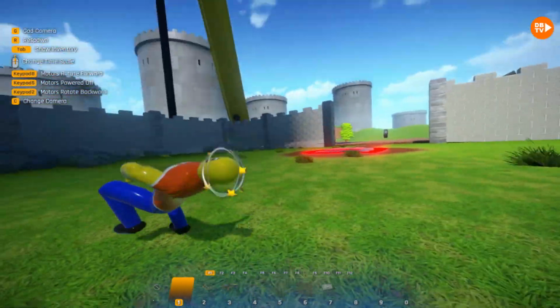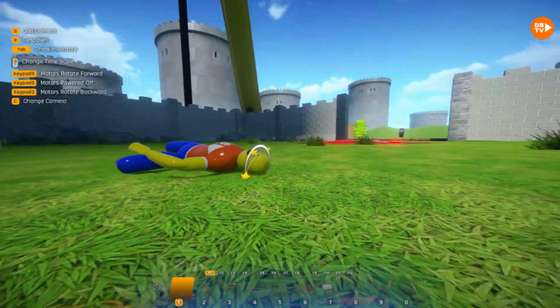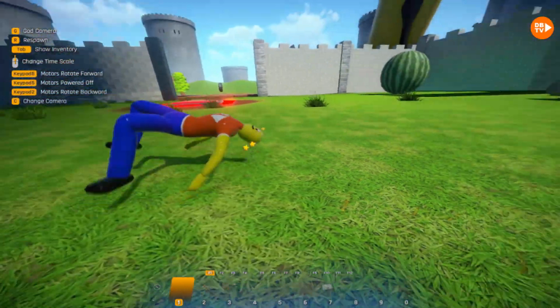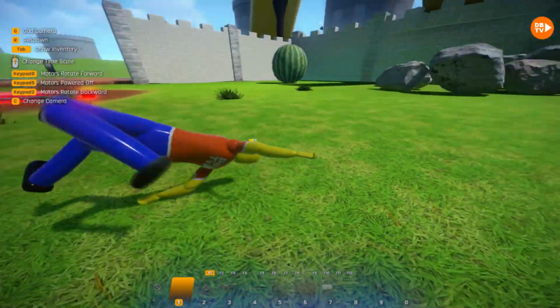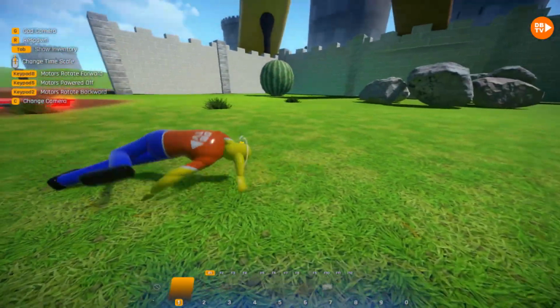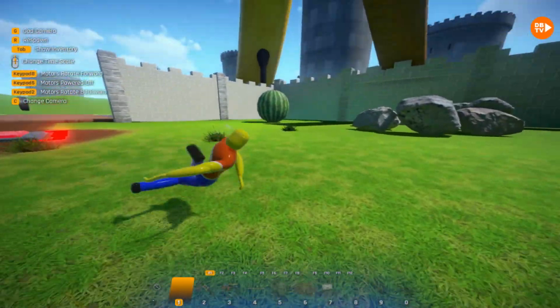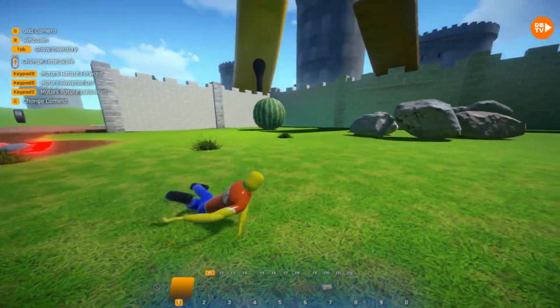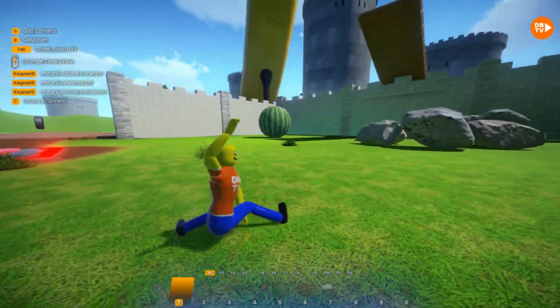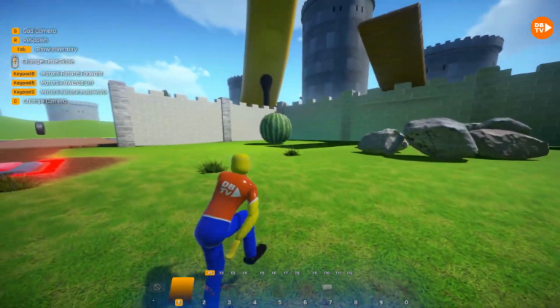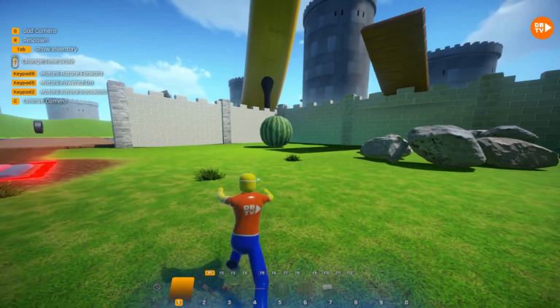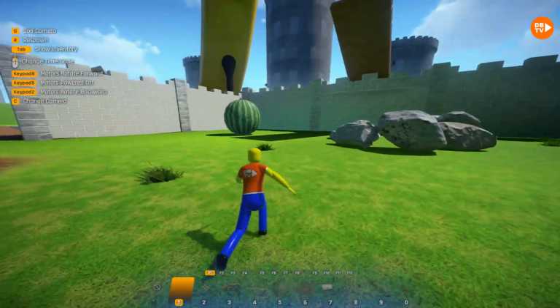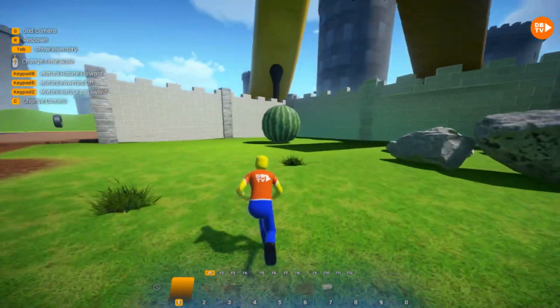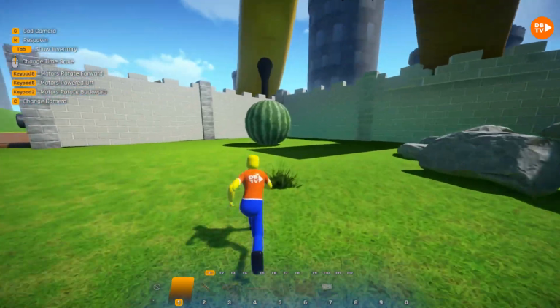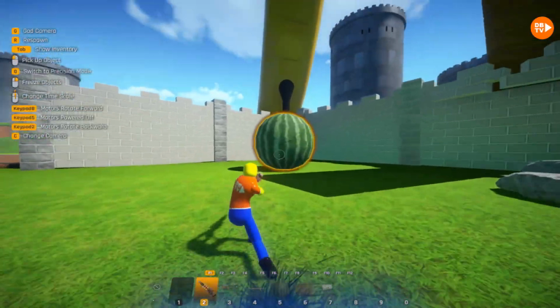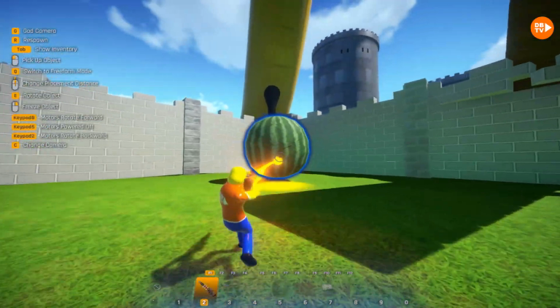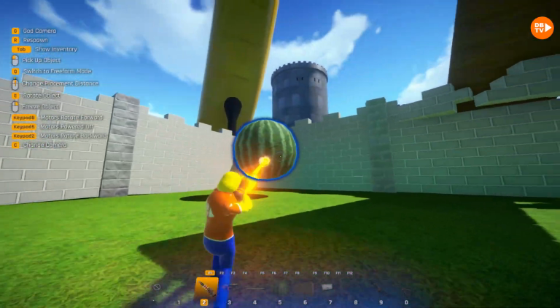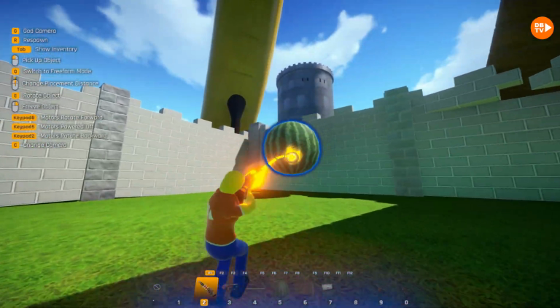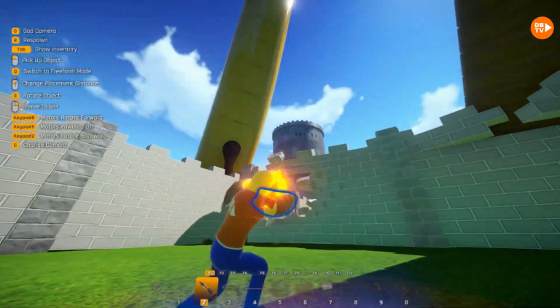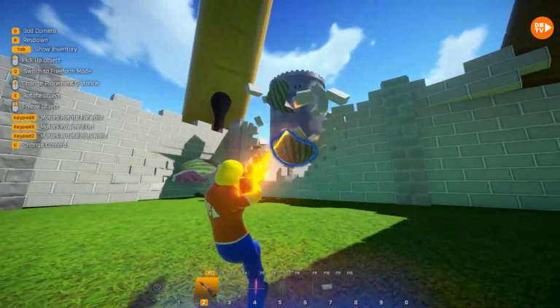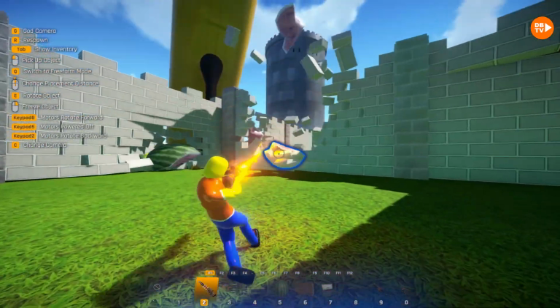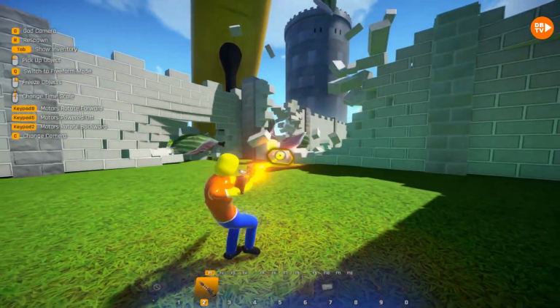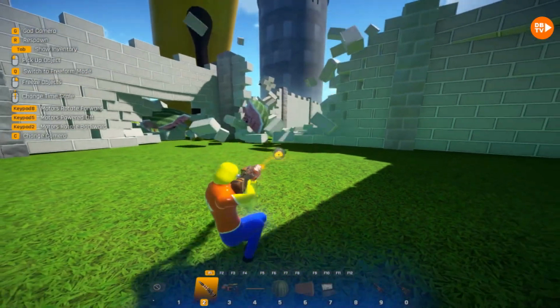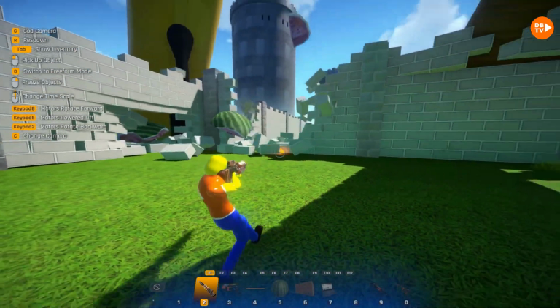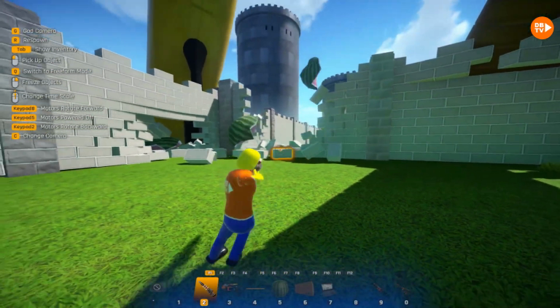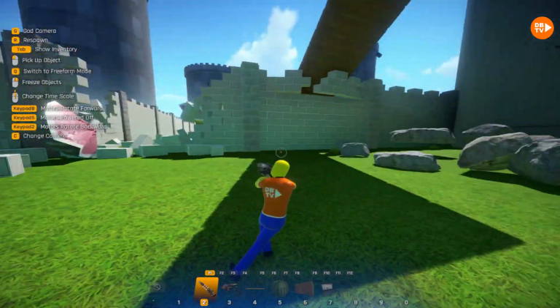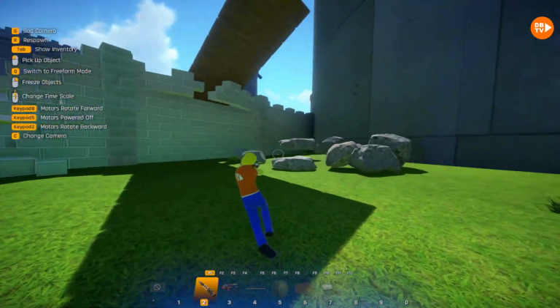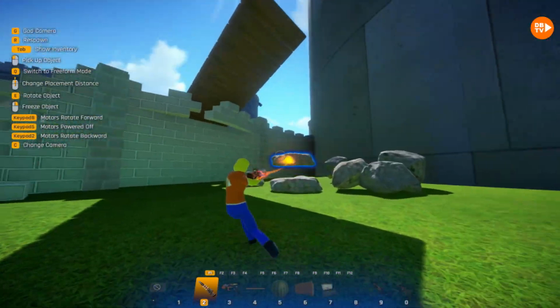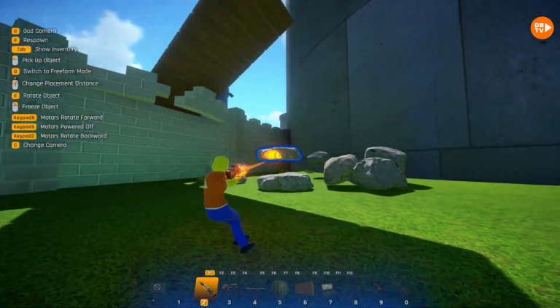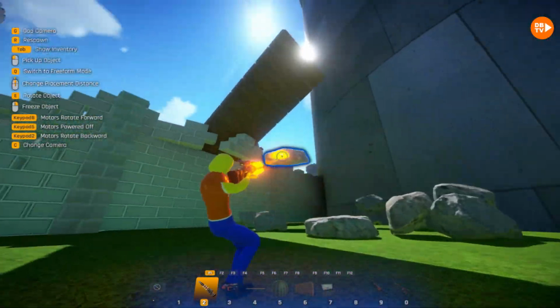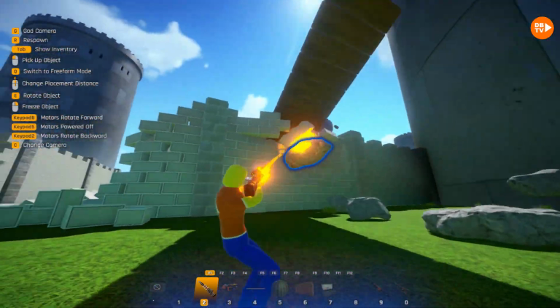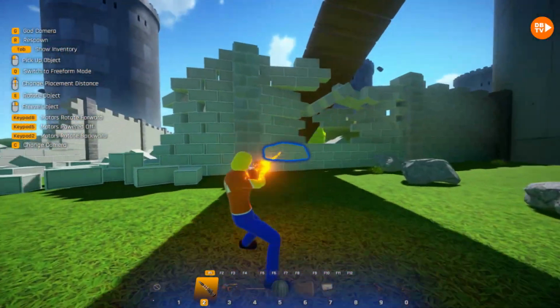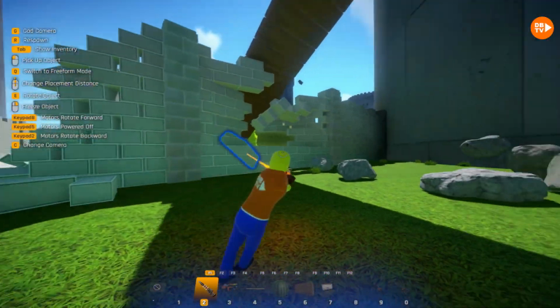We have a bigger whirlpool that we'll show you right after we destroy this wall, because we have some rocks and a giant watermelon — so what could possibly go wrong? The watermelon's very sensitive, because it just touched the wall and got broken.